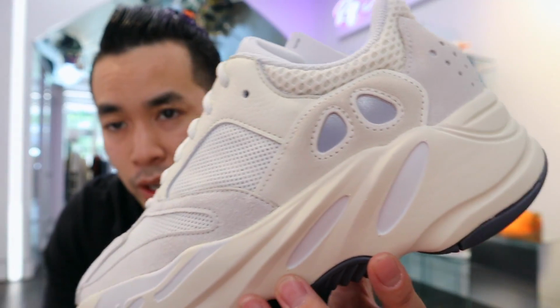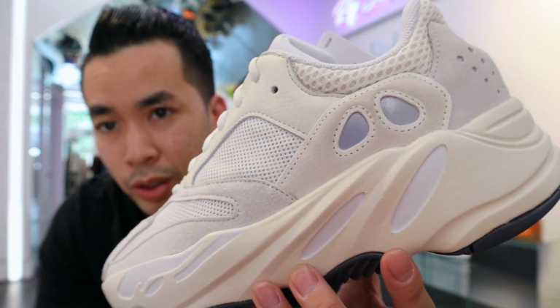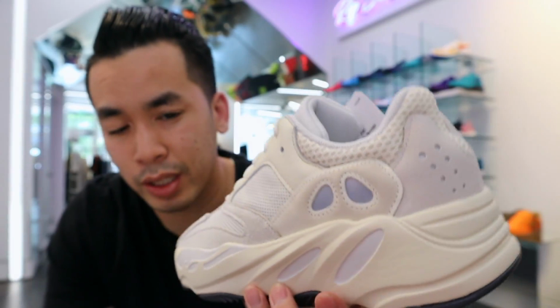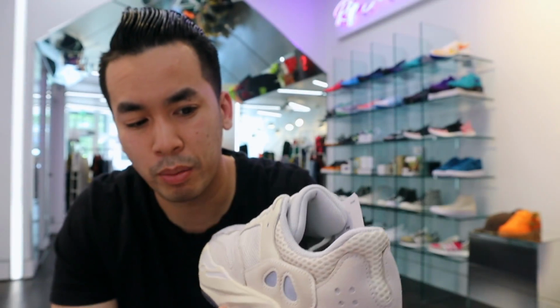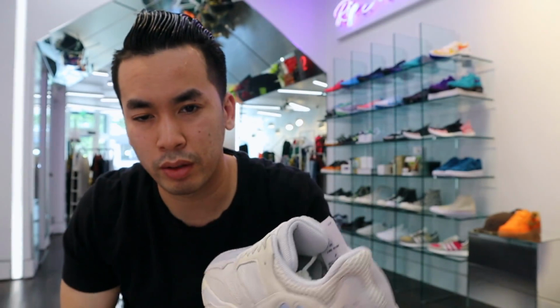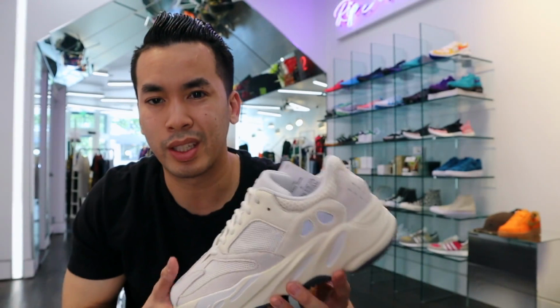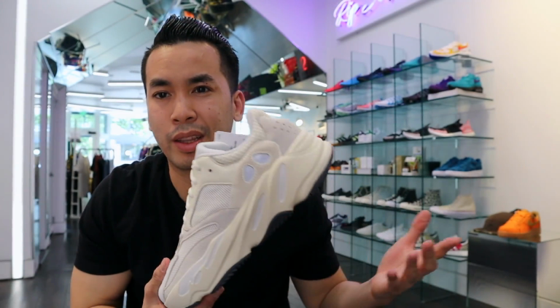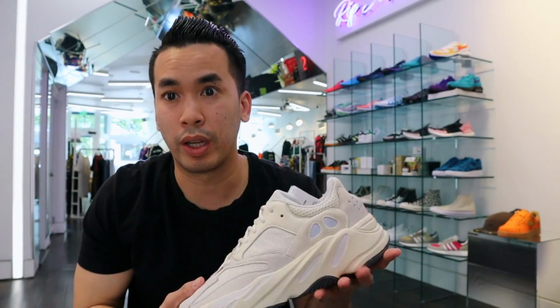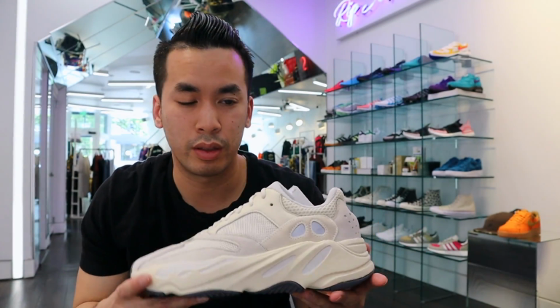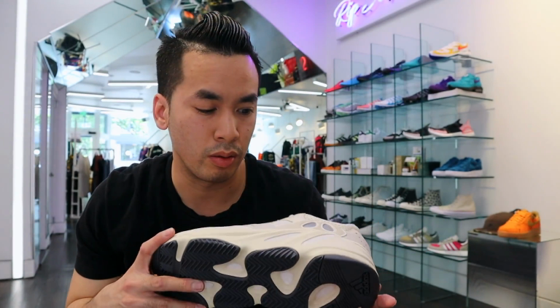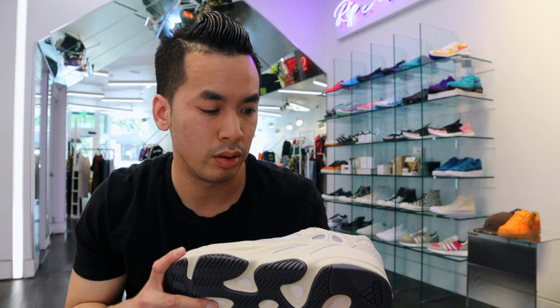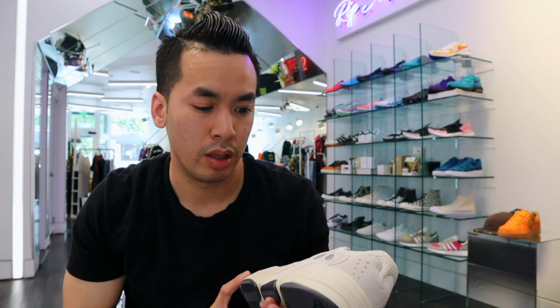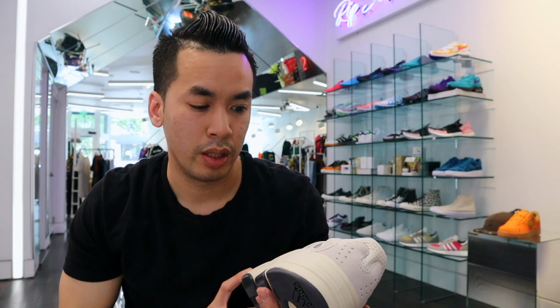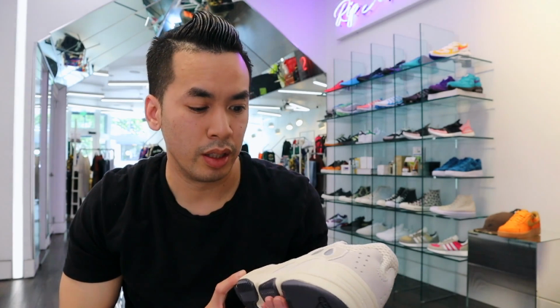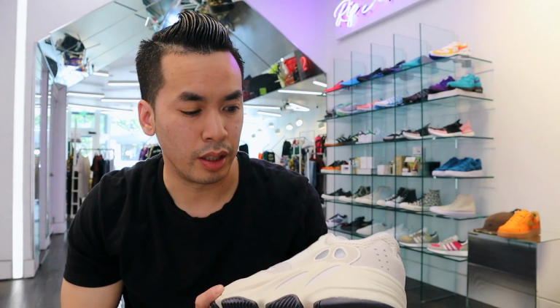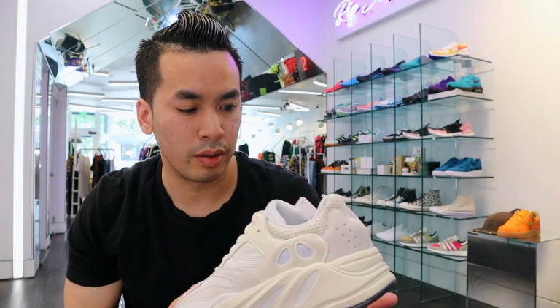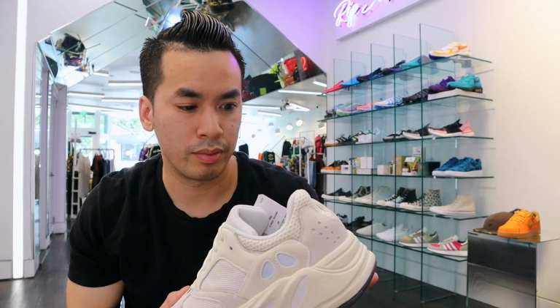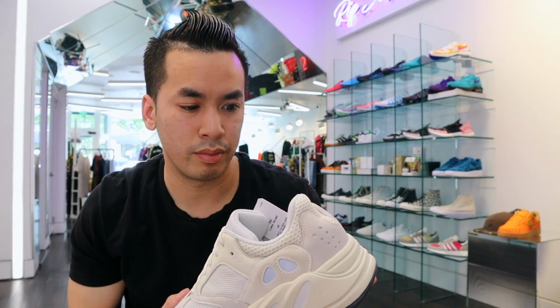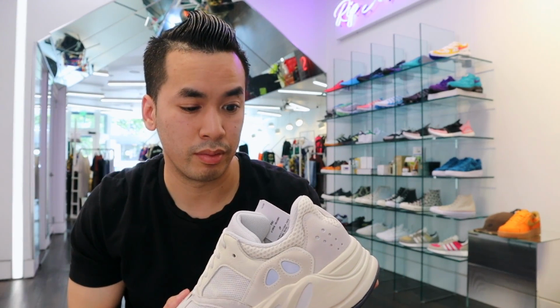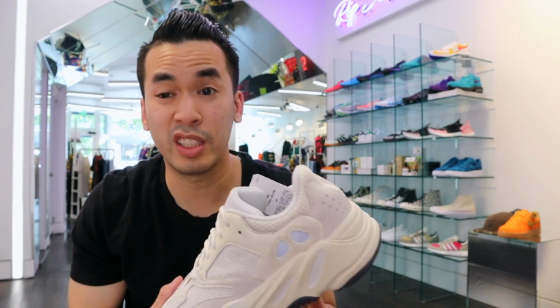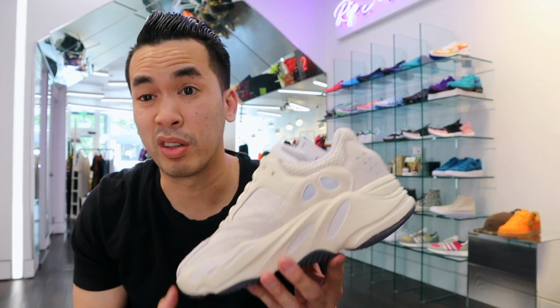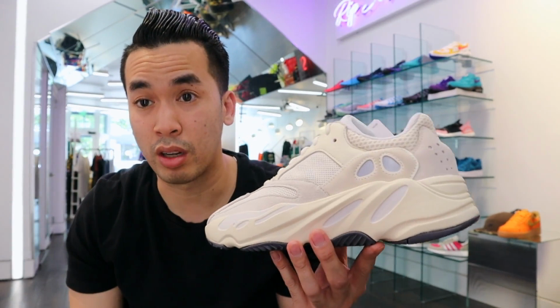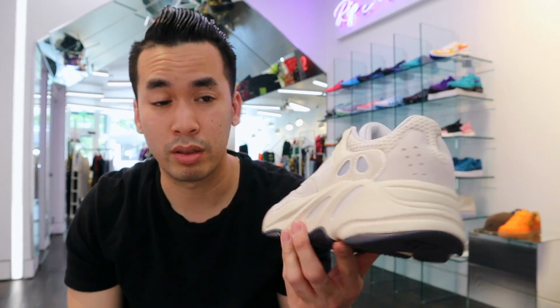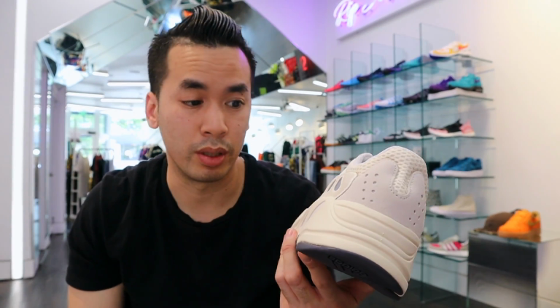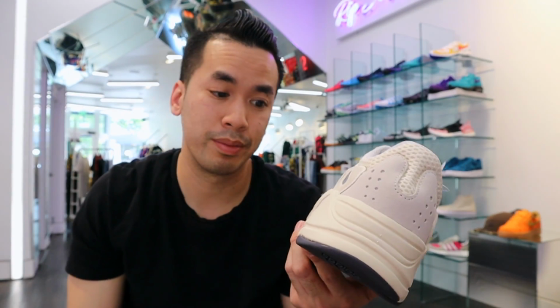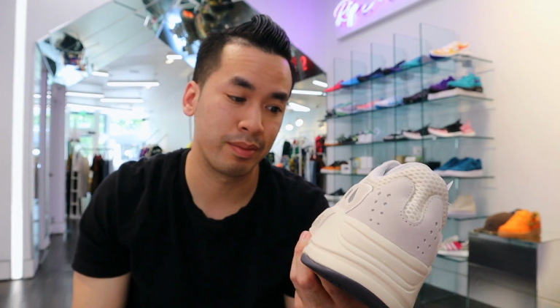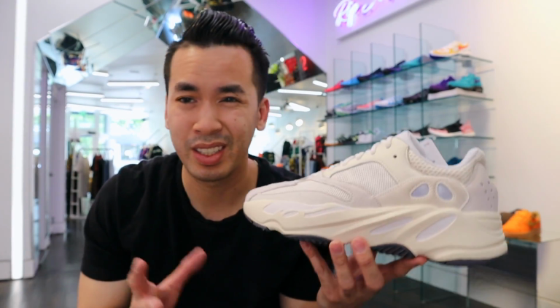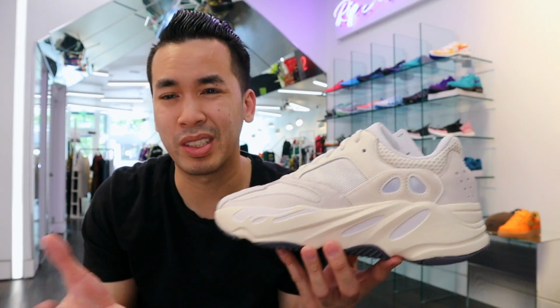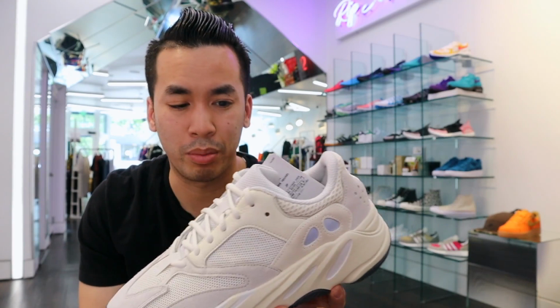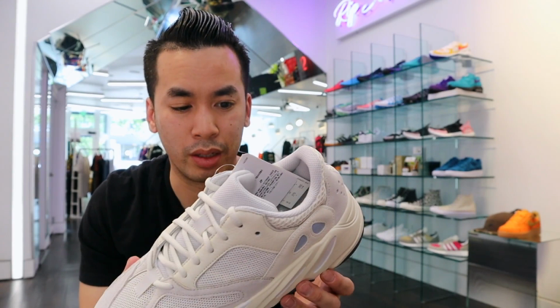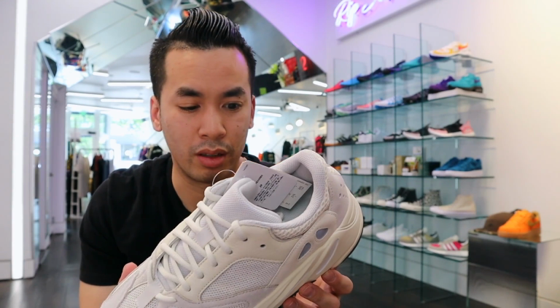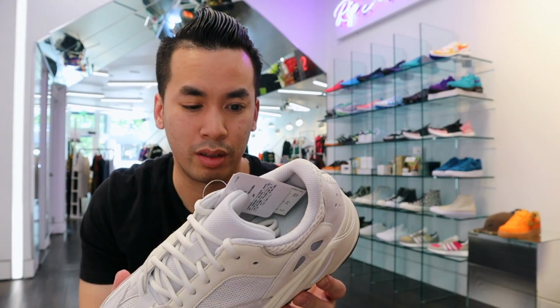I already have the Inertias. I got the Mauves and I got the Waves. I think these are better than the Salts, but it's still just kind of plain all in all.